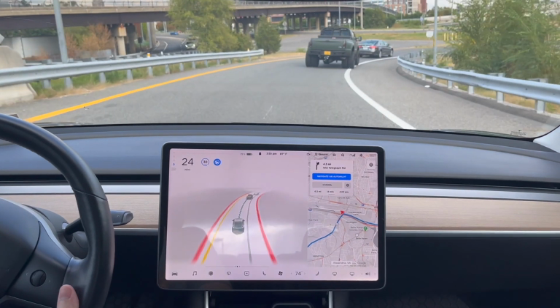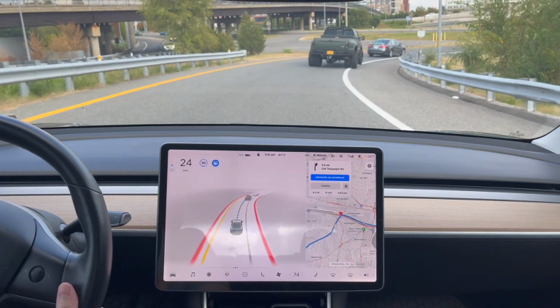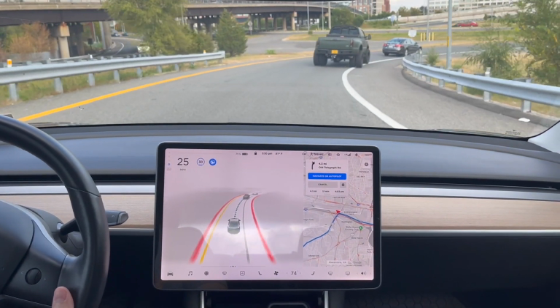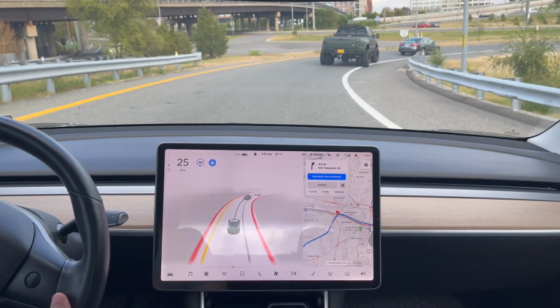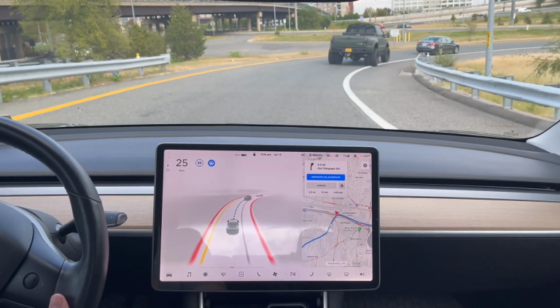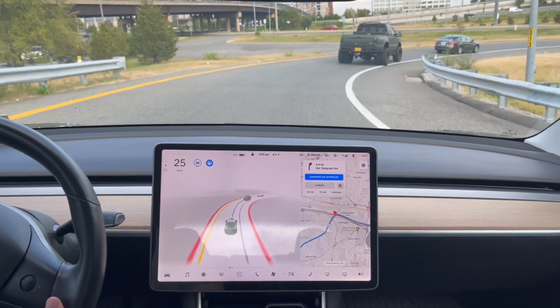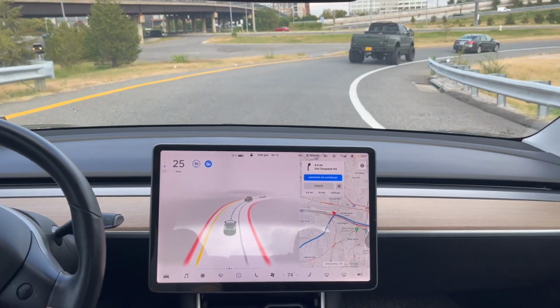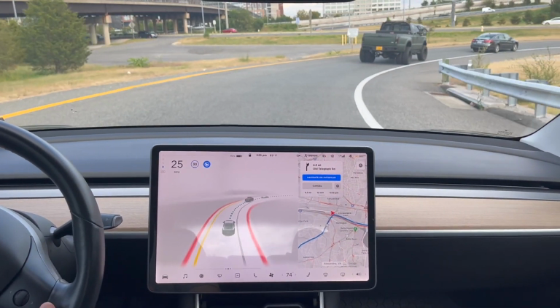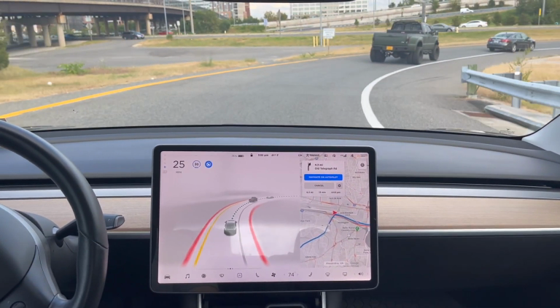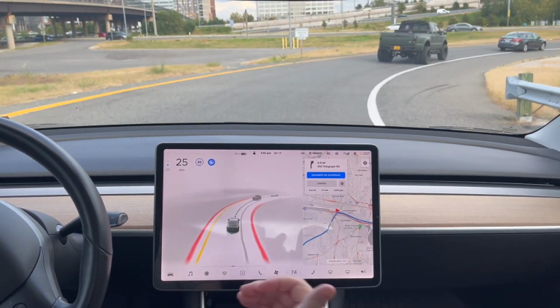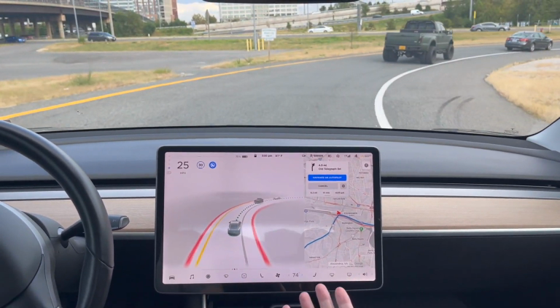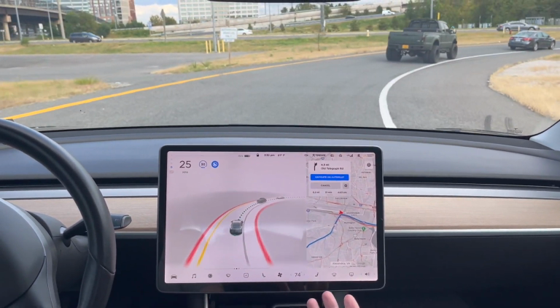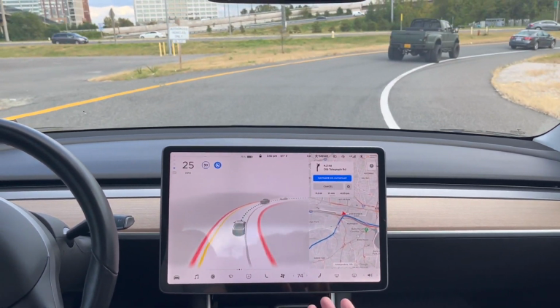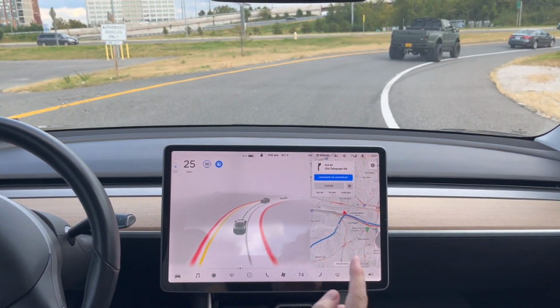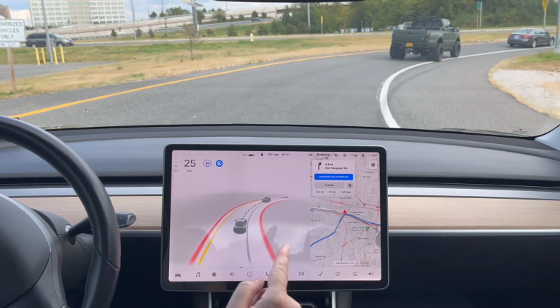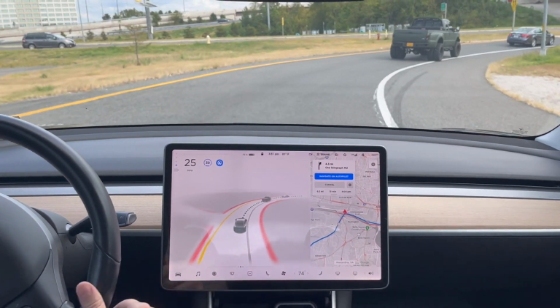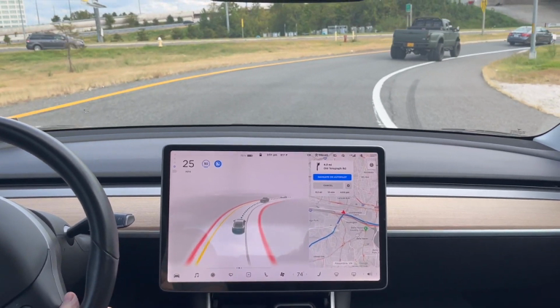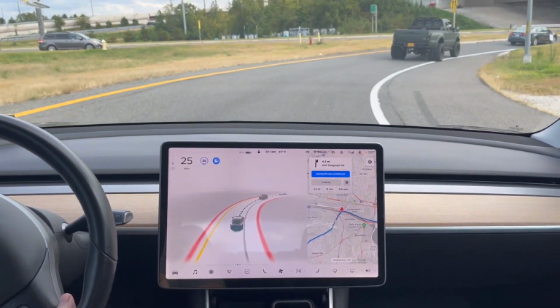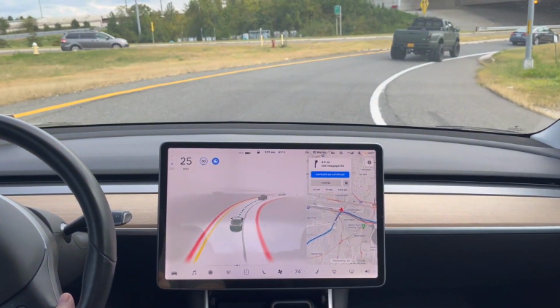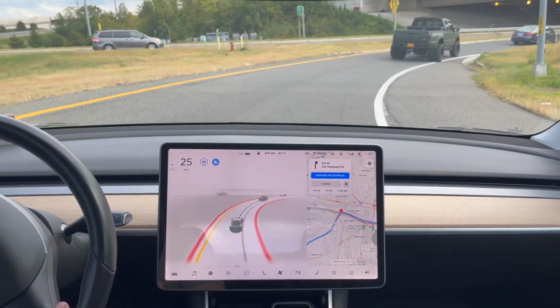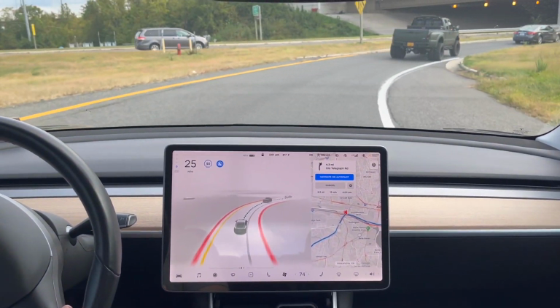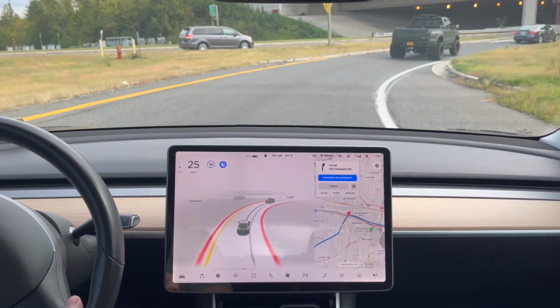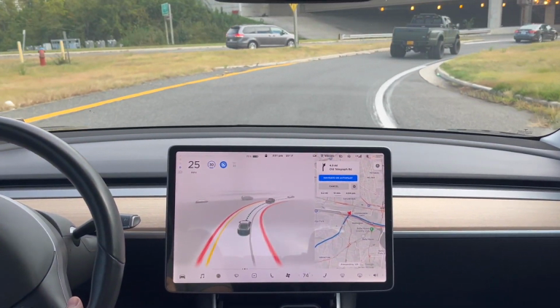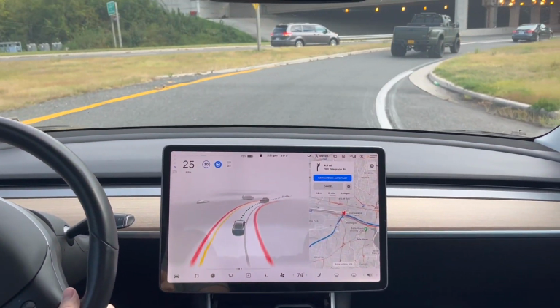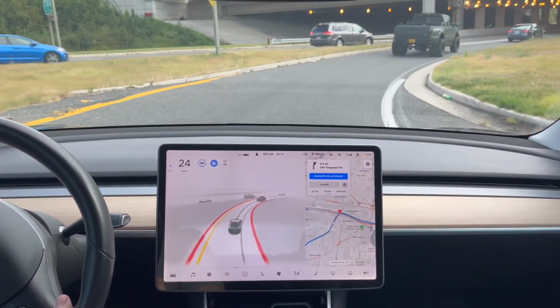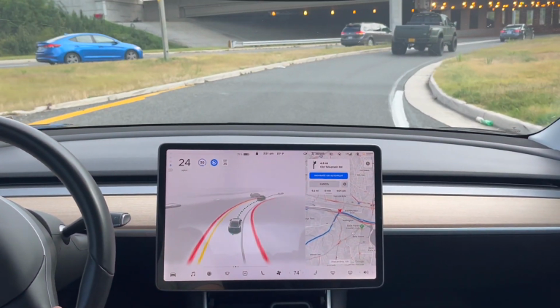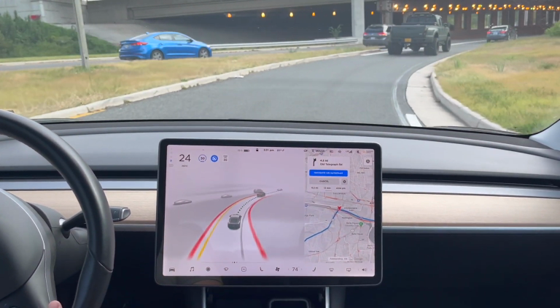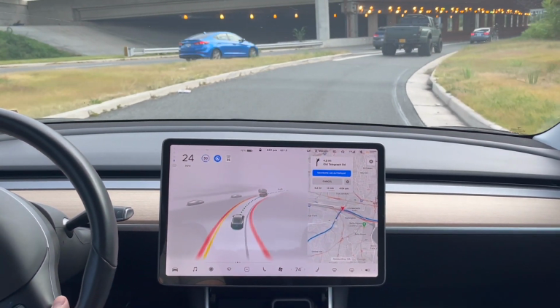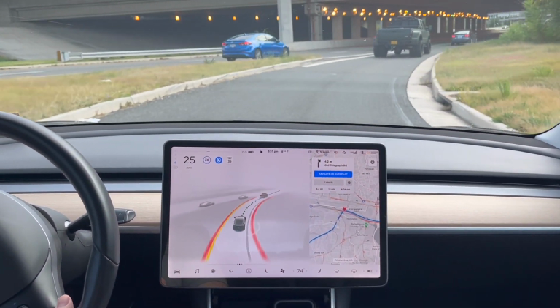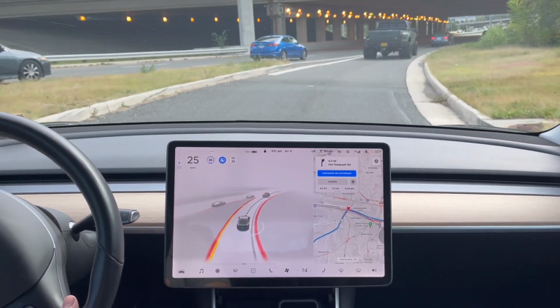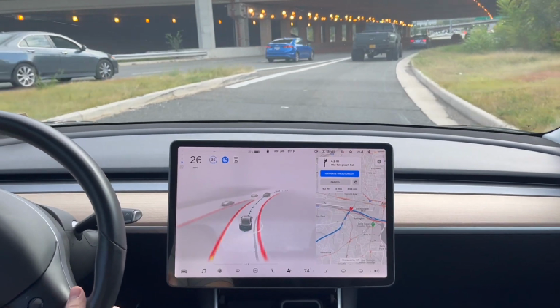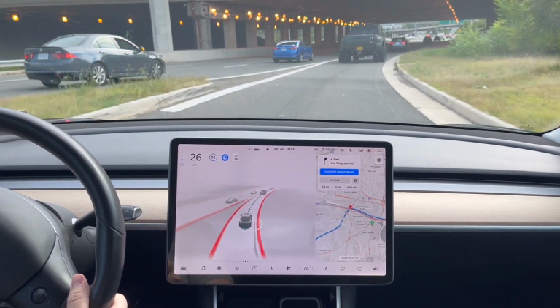So I was unhappy with that, obviously, but today while I was at work, my car over the air, over cellular, started downloading 10.3.1, which is 5.3.